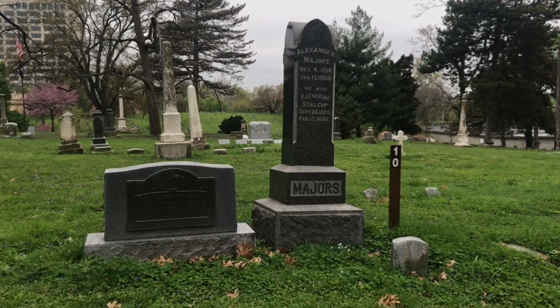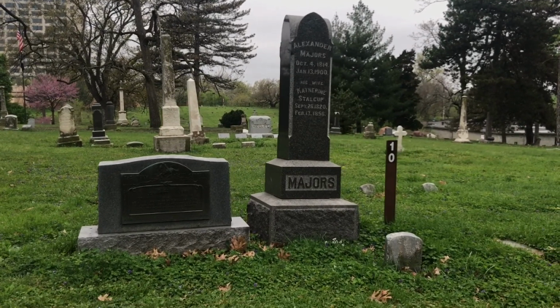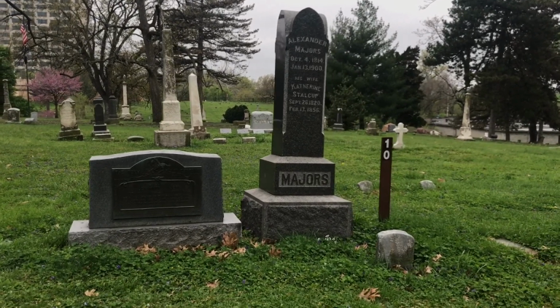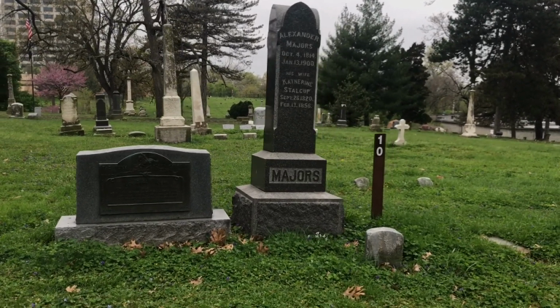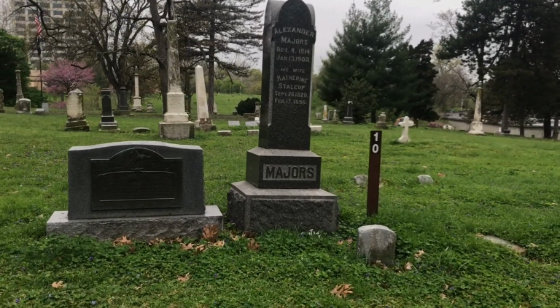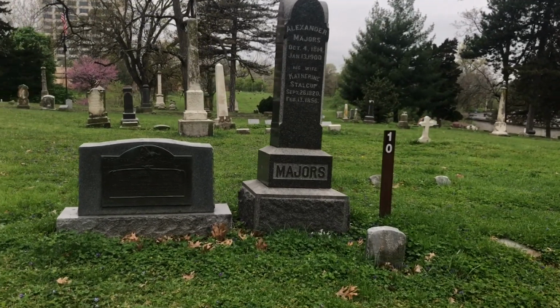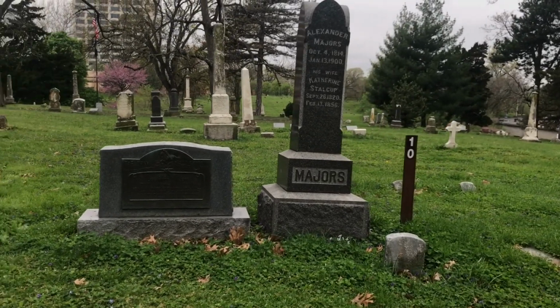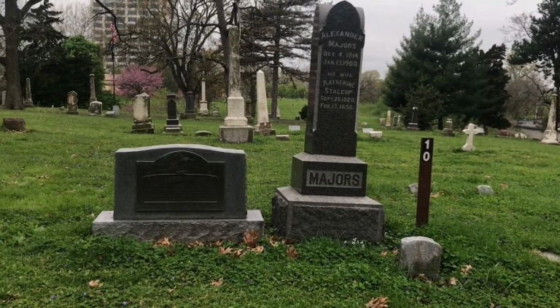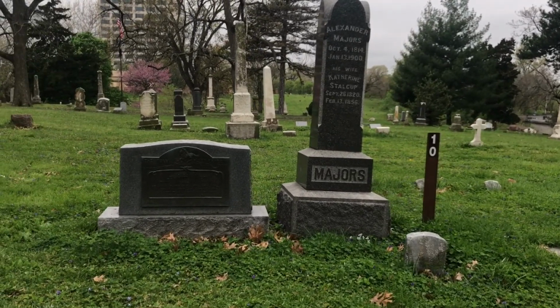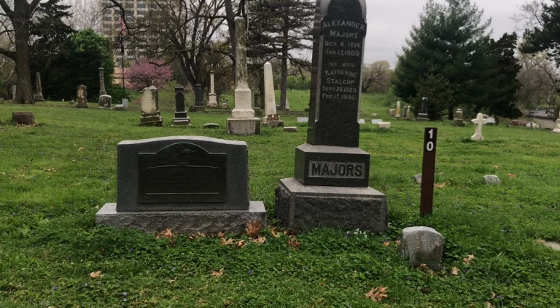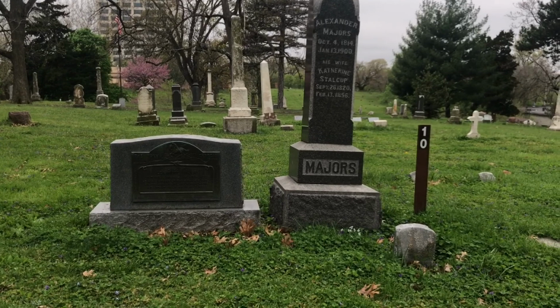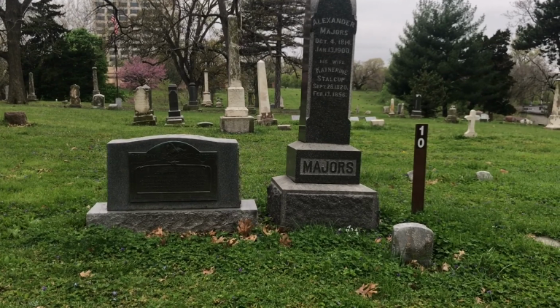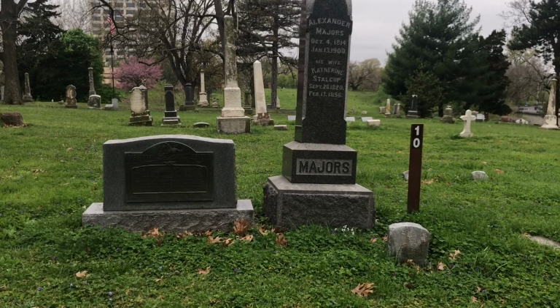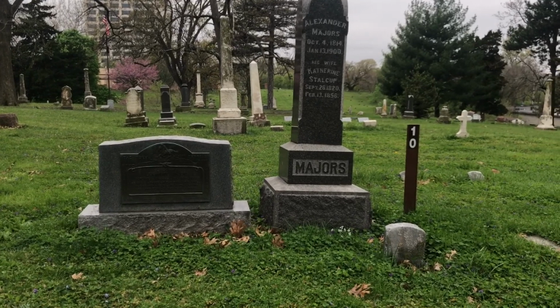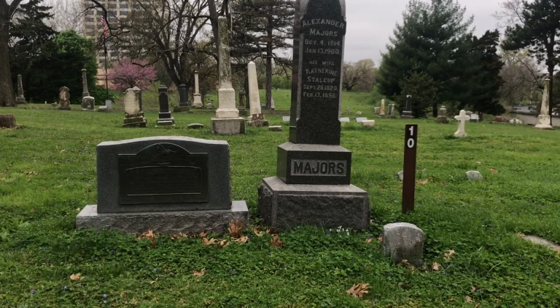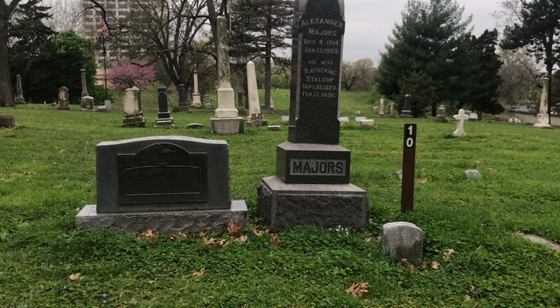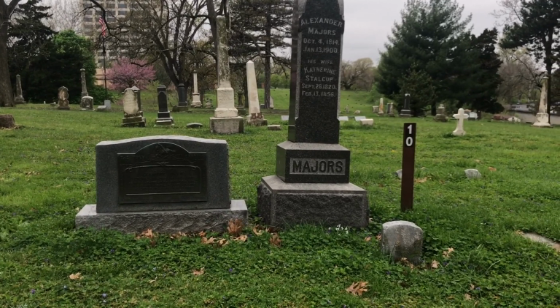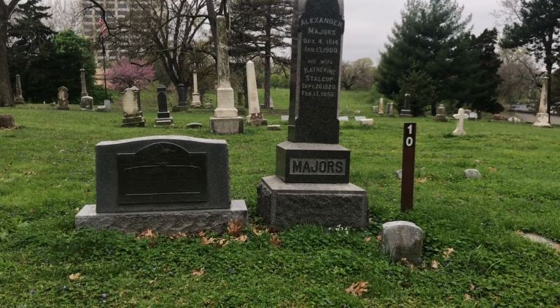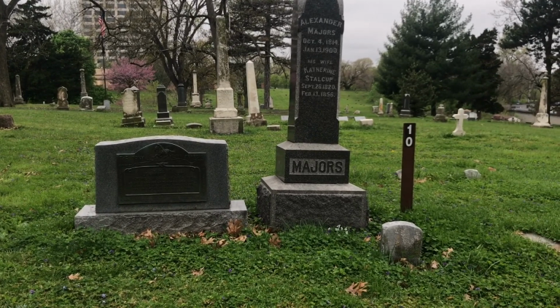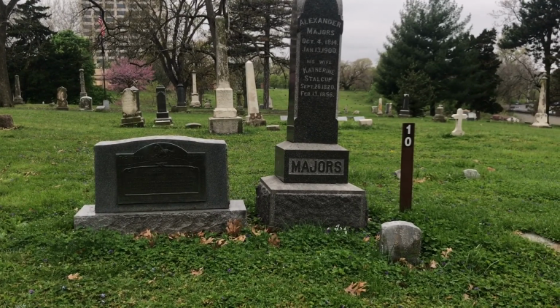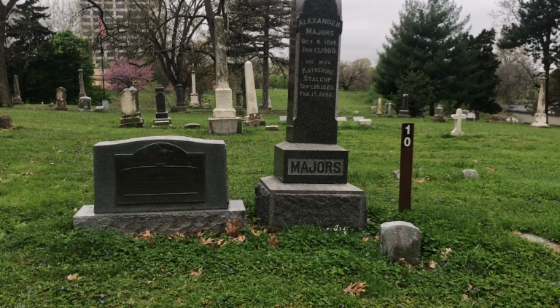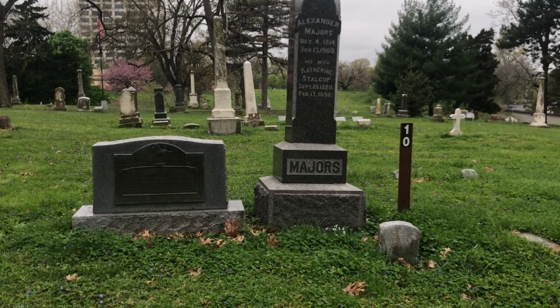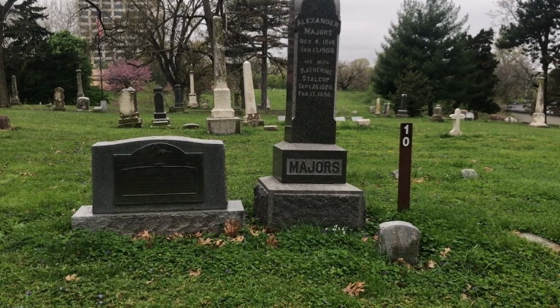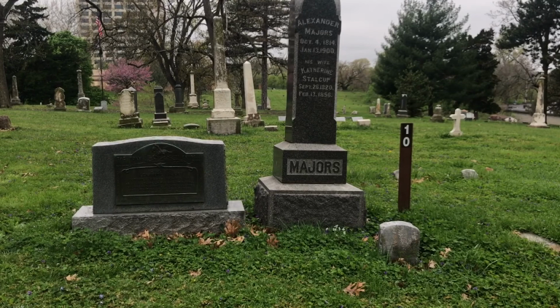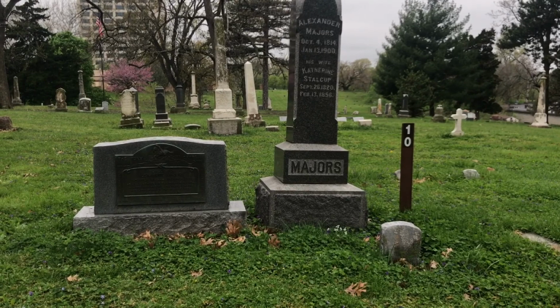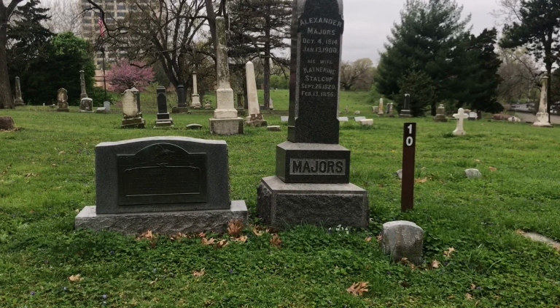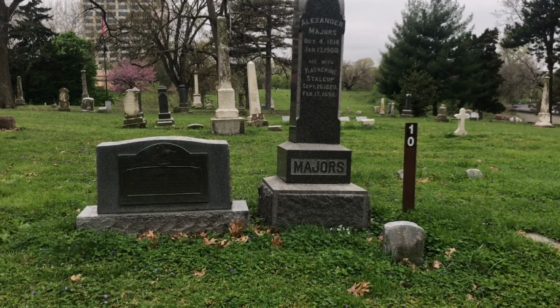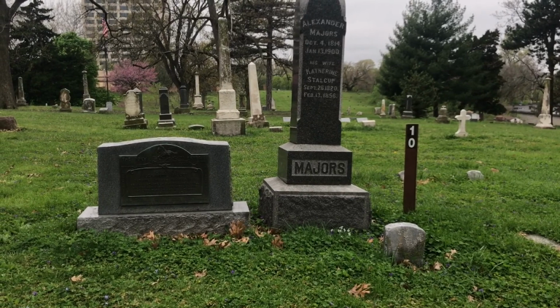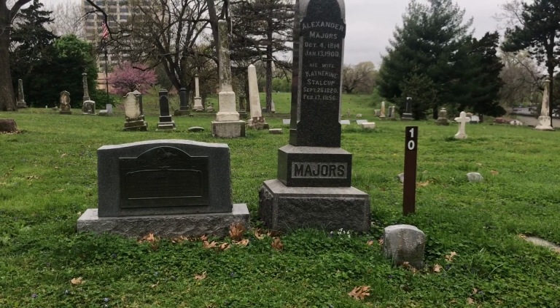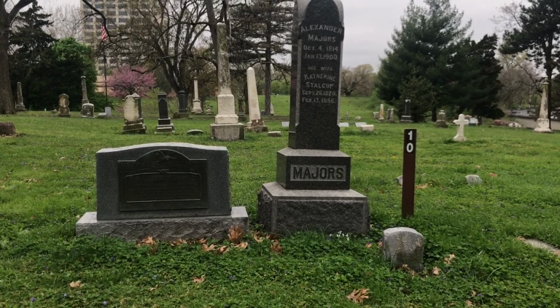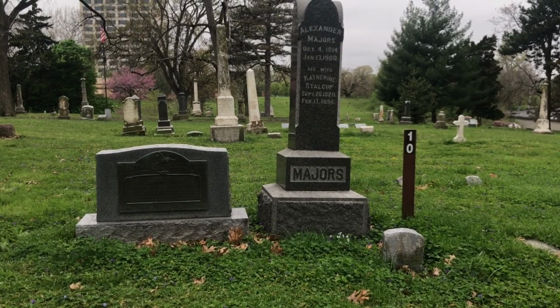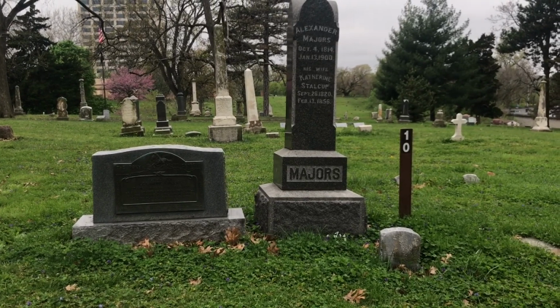There's also the Warnell House down Warnell Road, further south, which was used as a Confederate hospital, if I'm not mistaken. It's down by Ward Parkway, near the AMC on Ward Parkway.